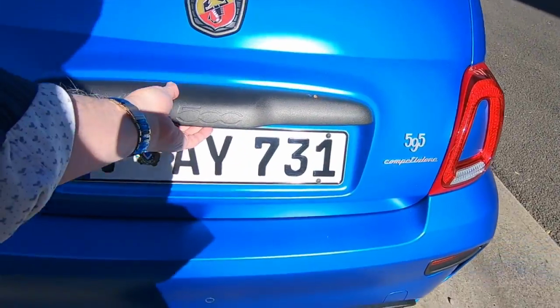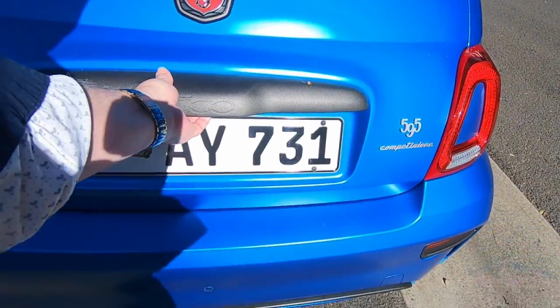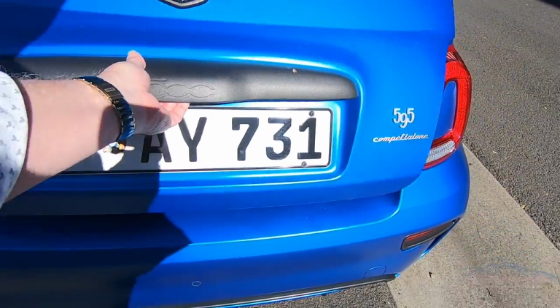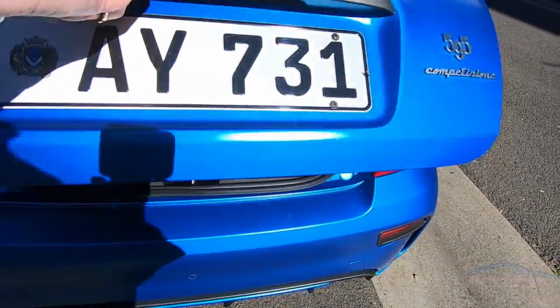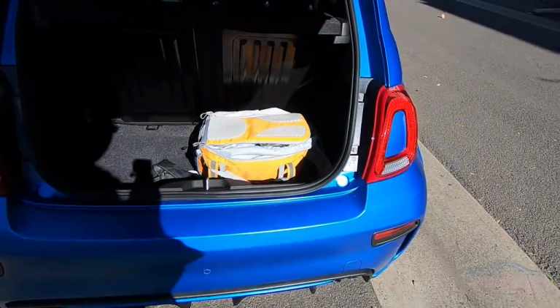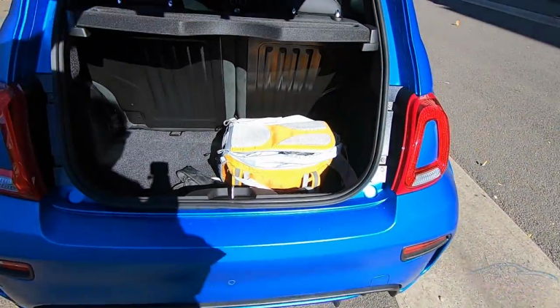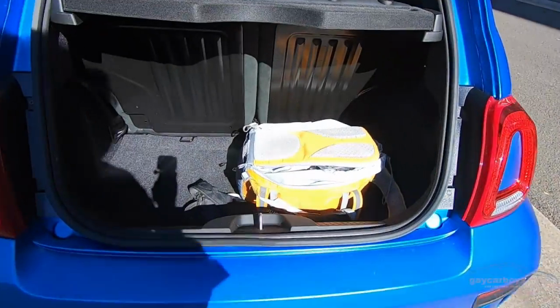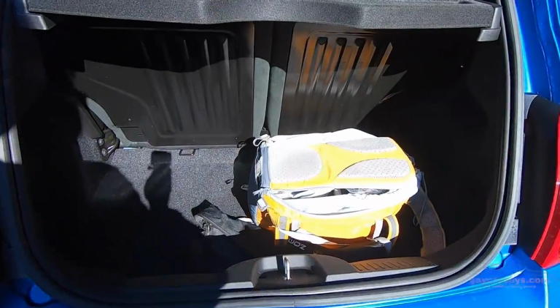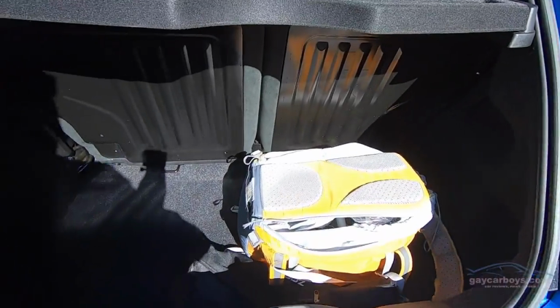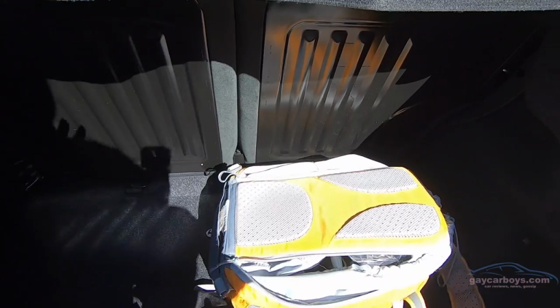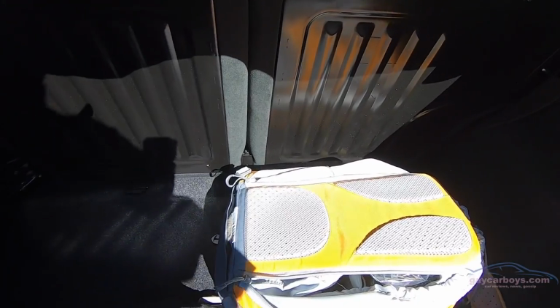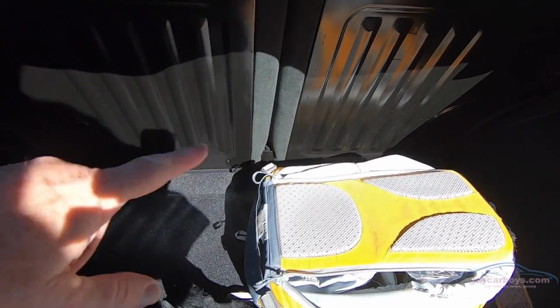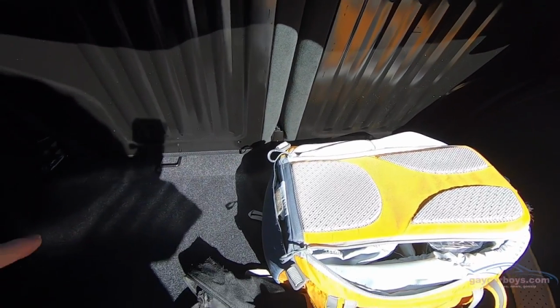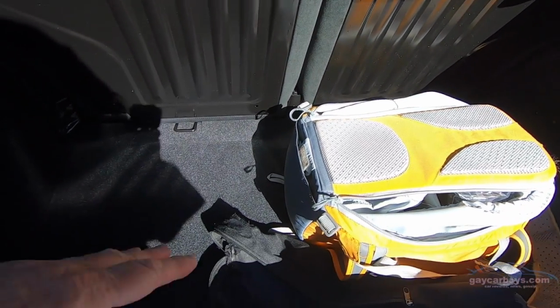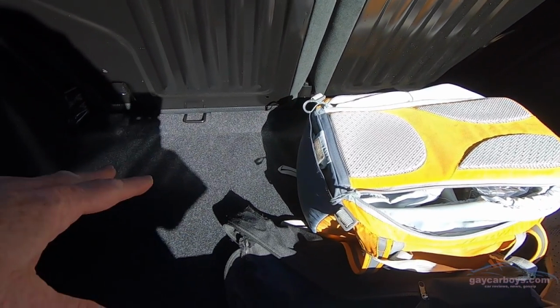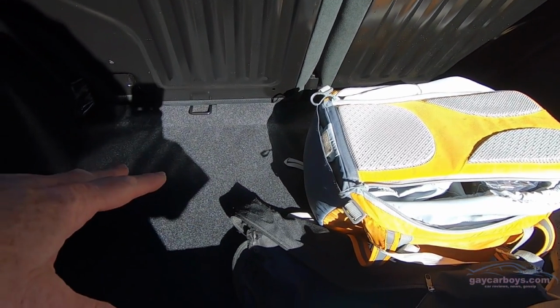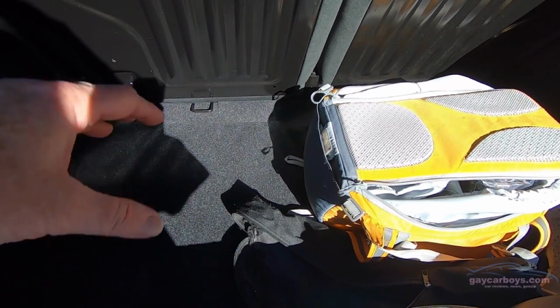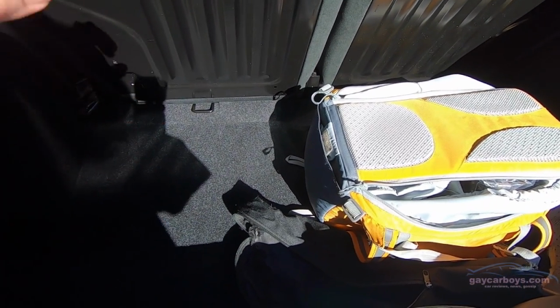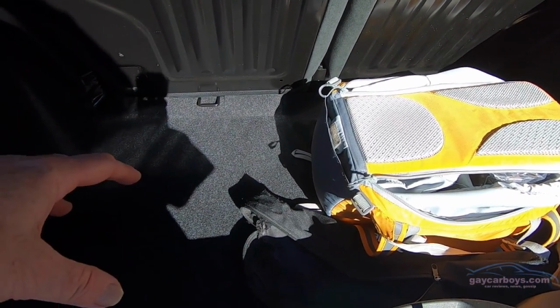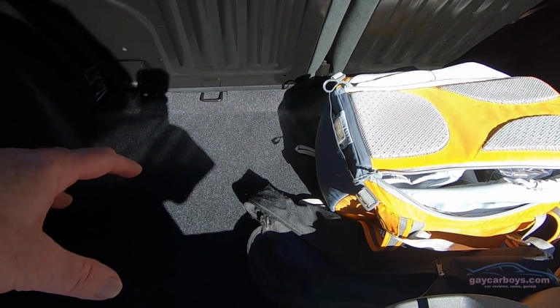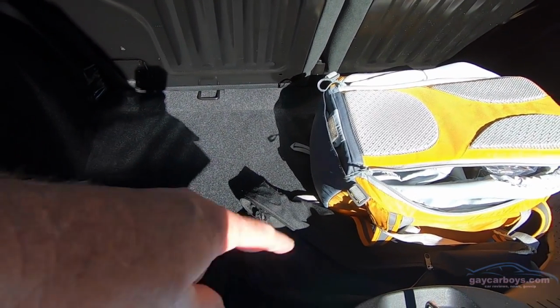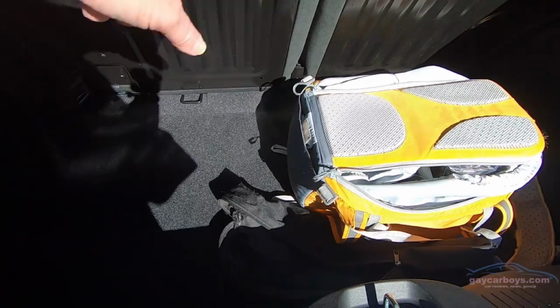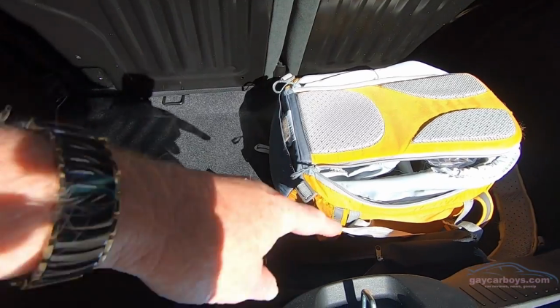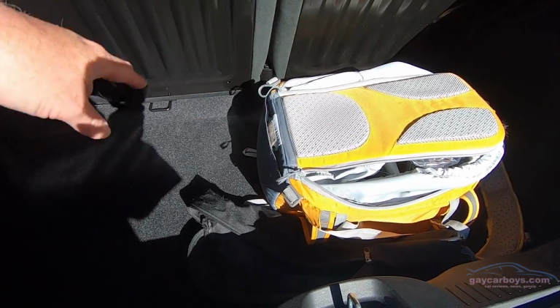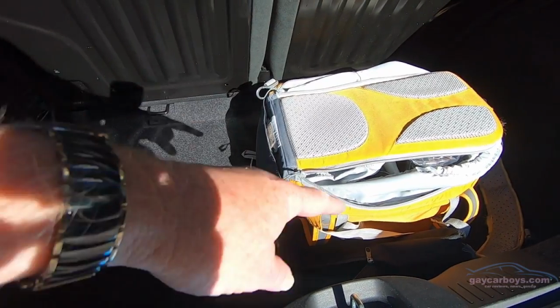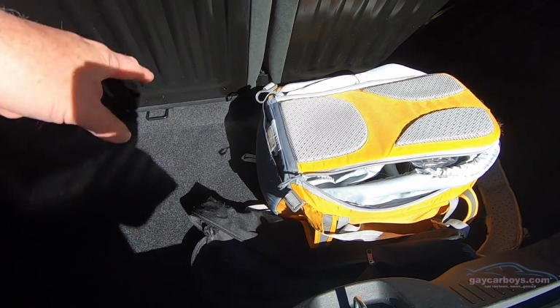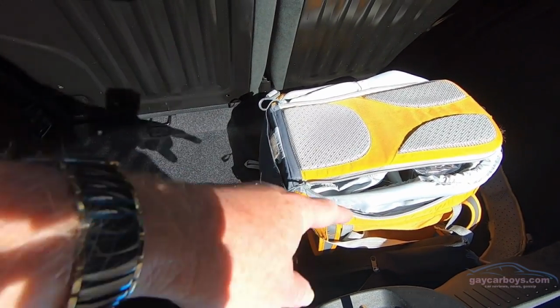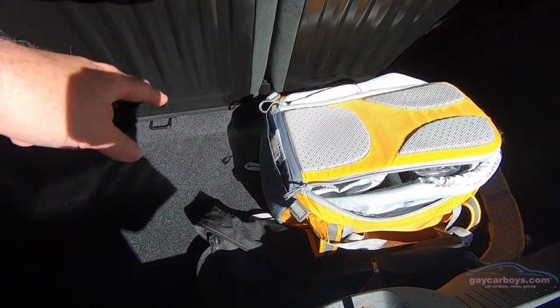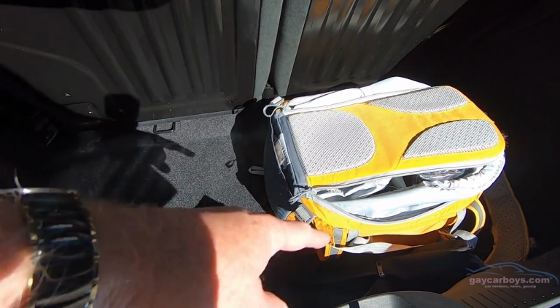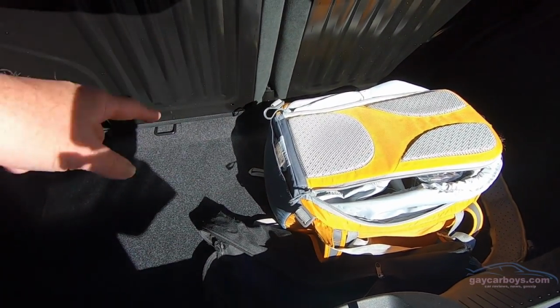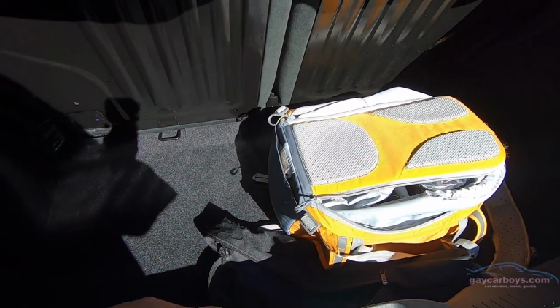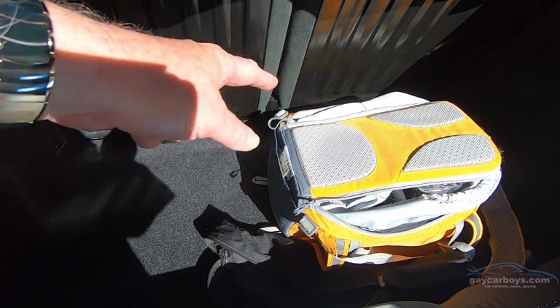The boot is a fairly small affair. Seats go down 50-50. Under the floor there is only a tyre repair kit — there's physically not enough room in there for a spare anyway, even if they did try and put one in.